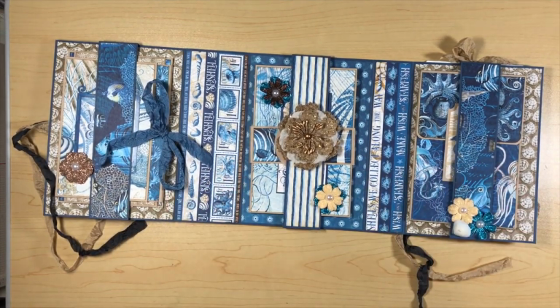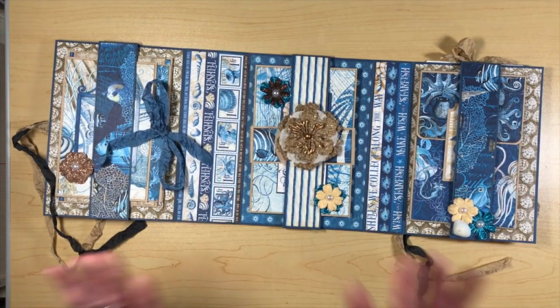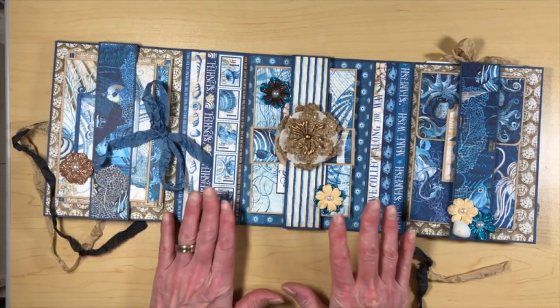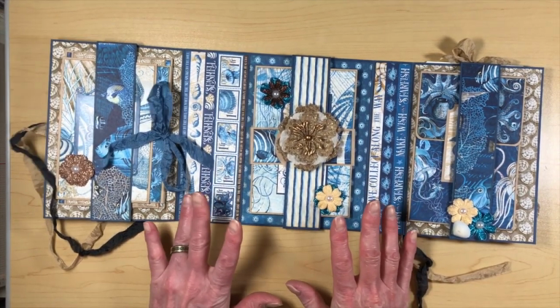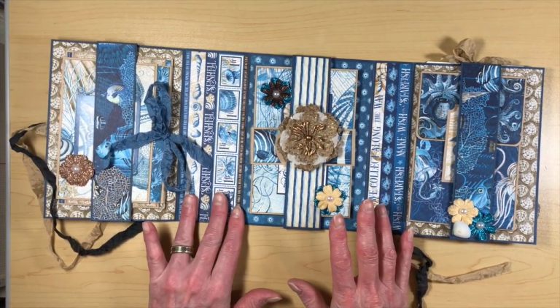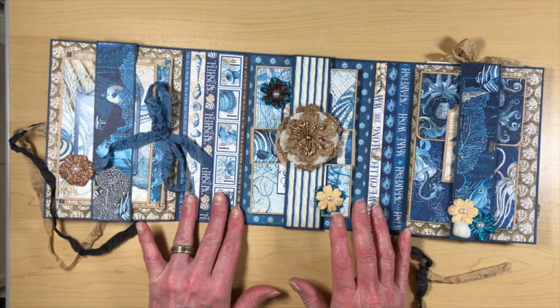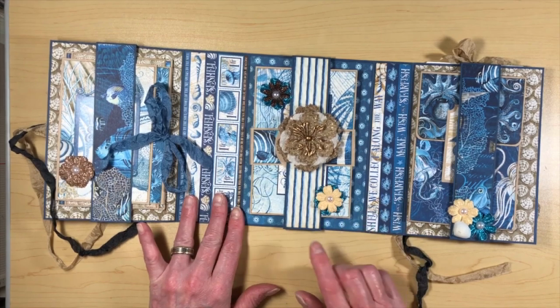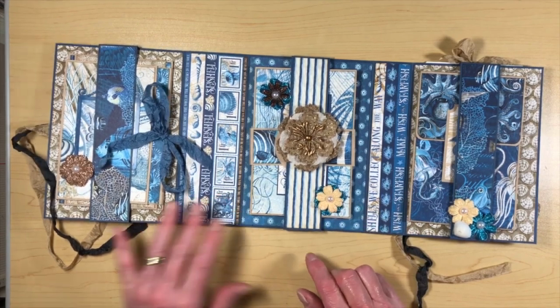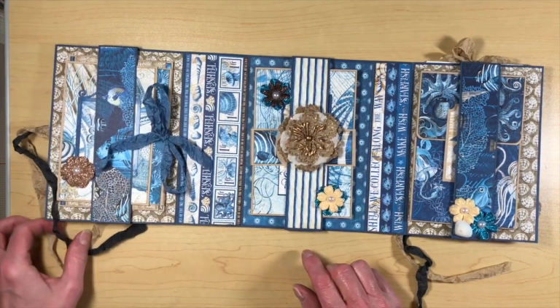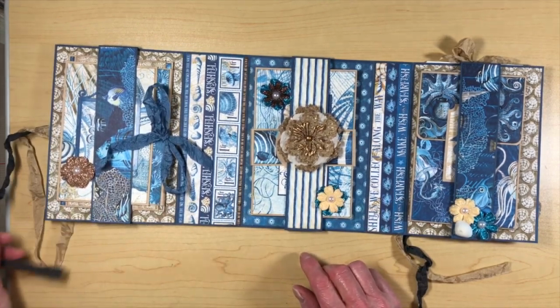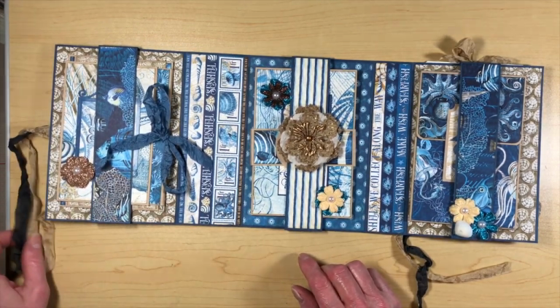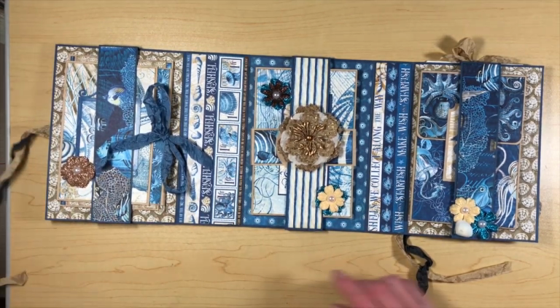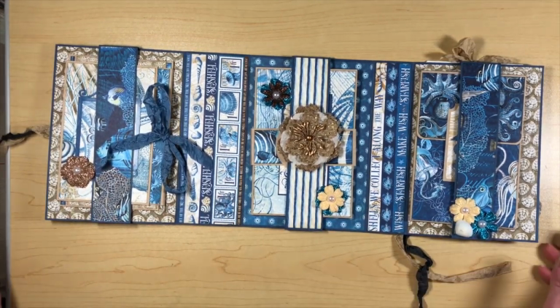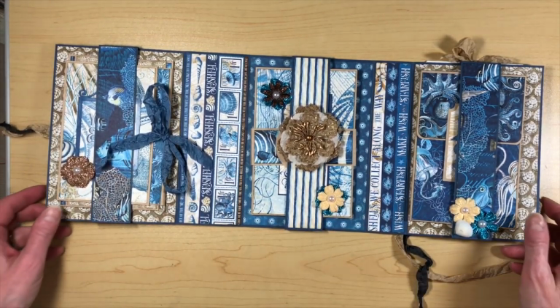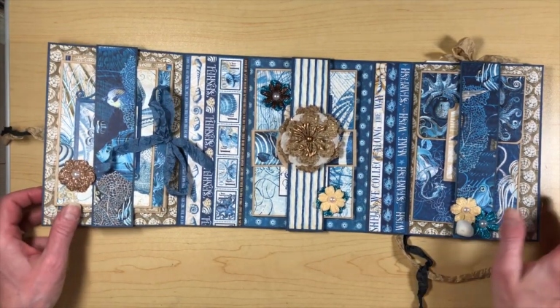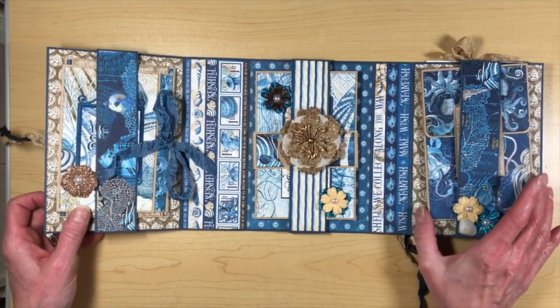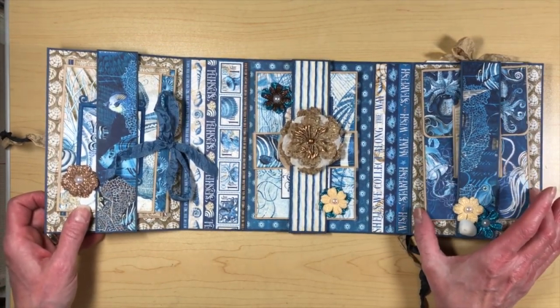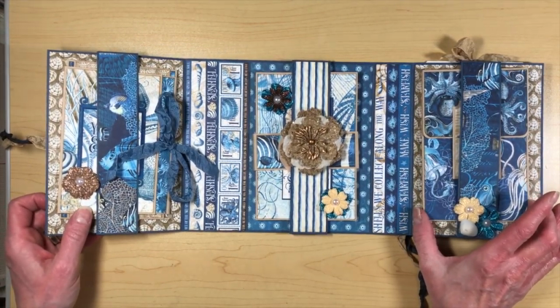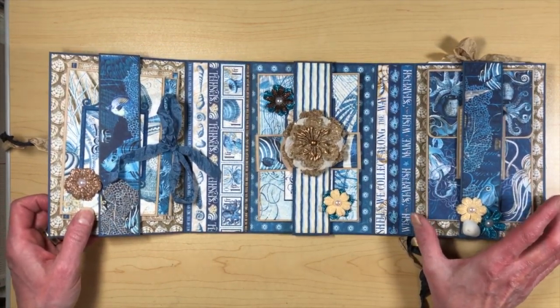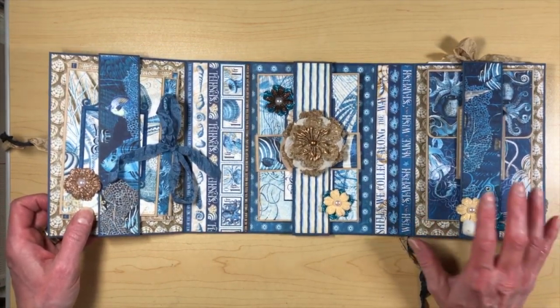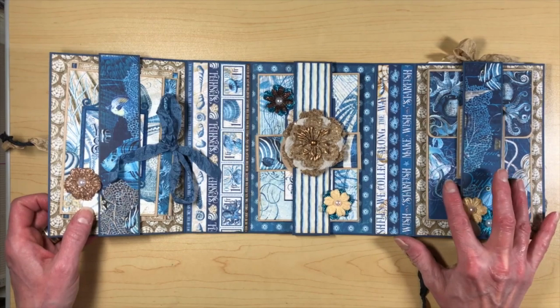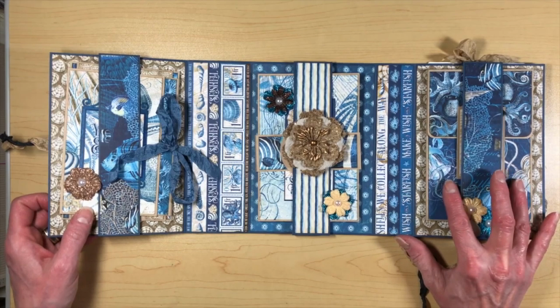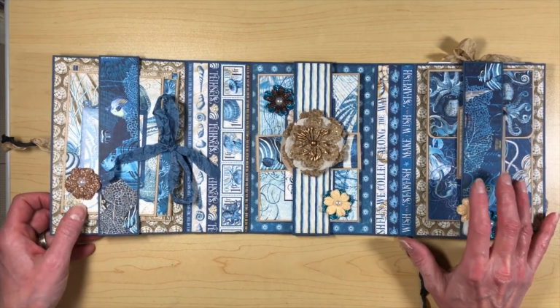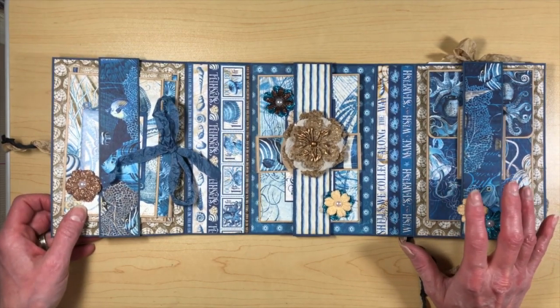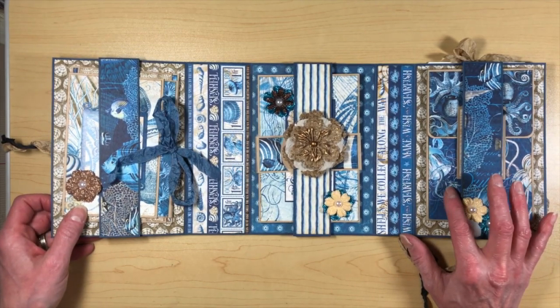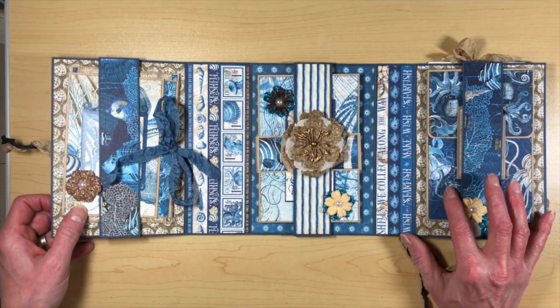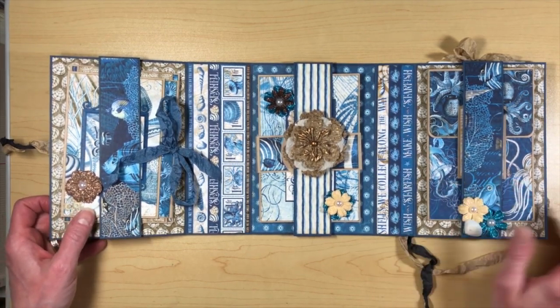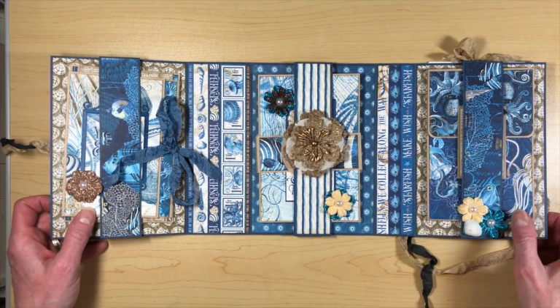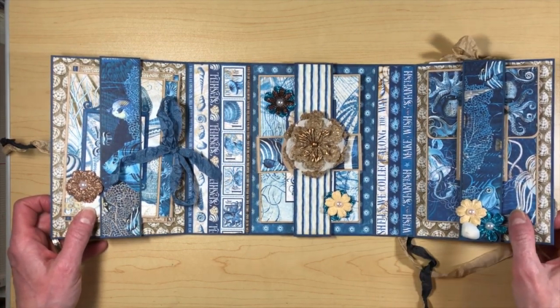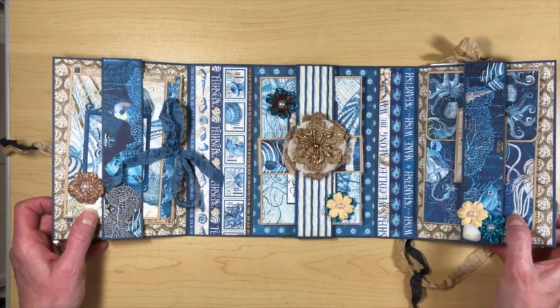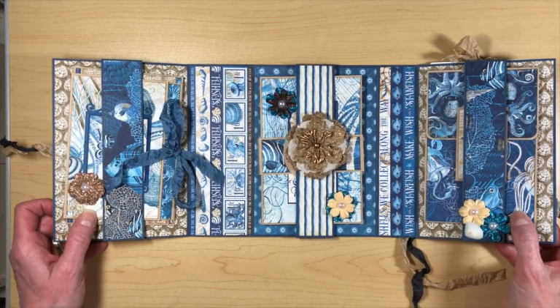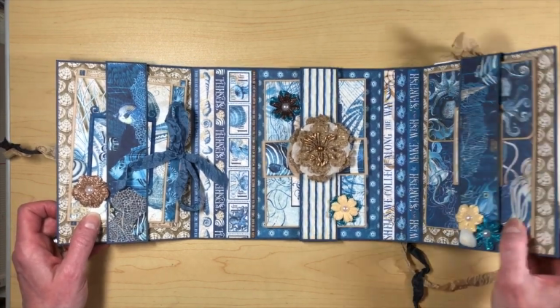I'm using Graphic 45's Ocean Blue. I love this collection - it is awesome. And it was of course given to me by Country Craft Creations for the design team. And this is what I created with it. So we're going to go ahead and I'm going to show you how to make this folio.